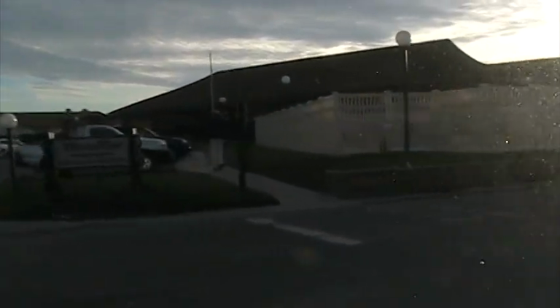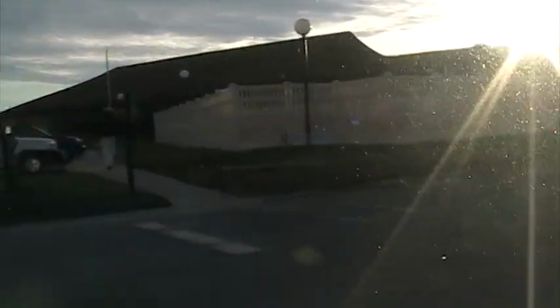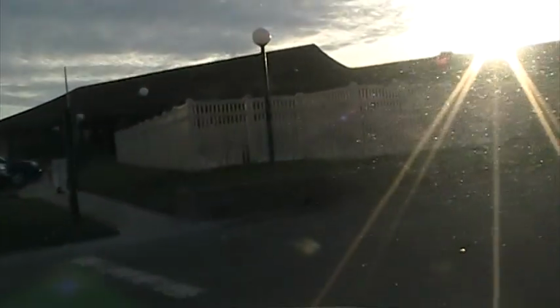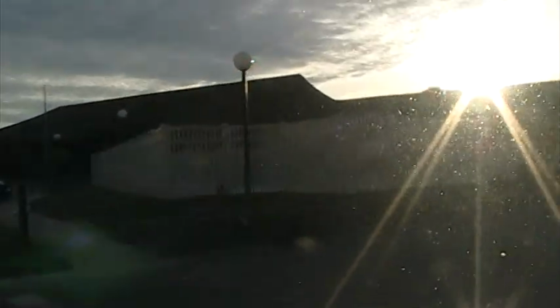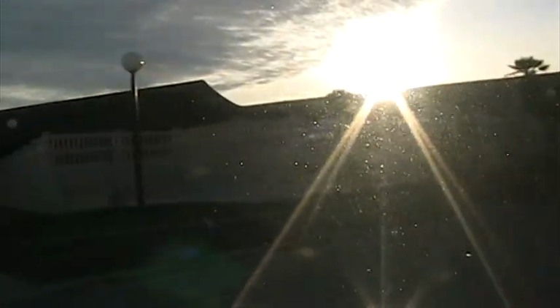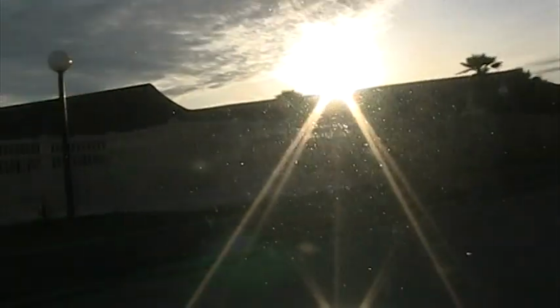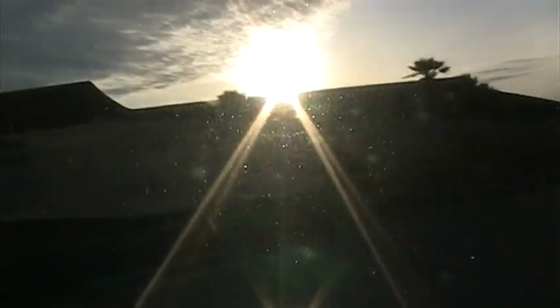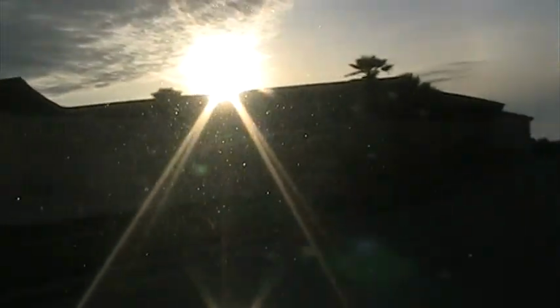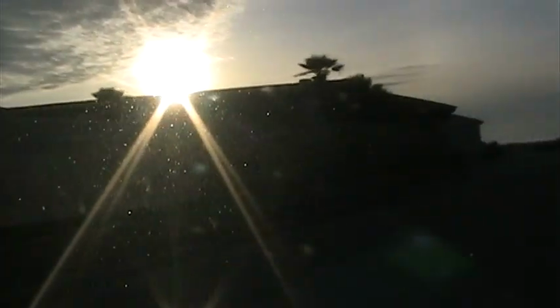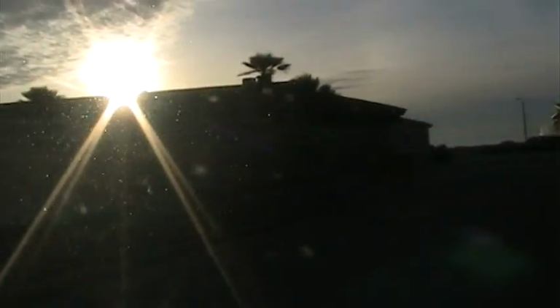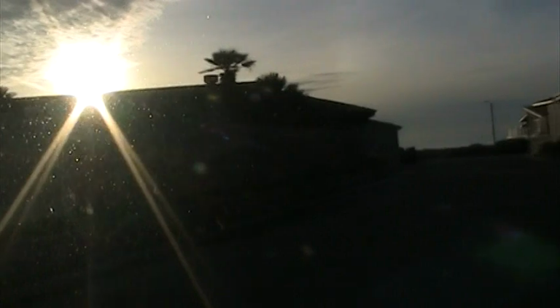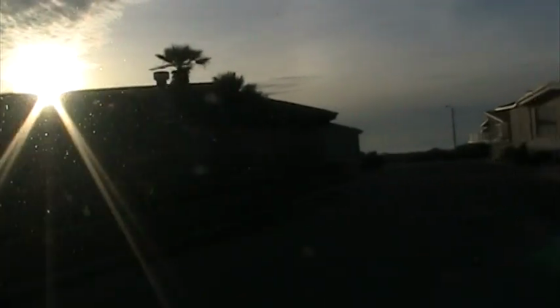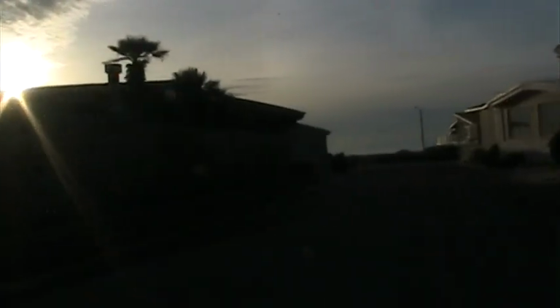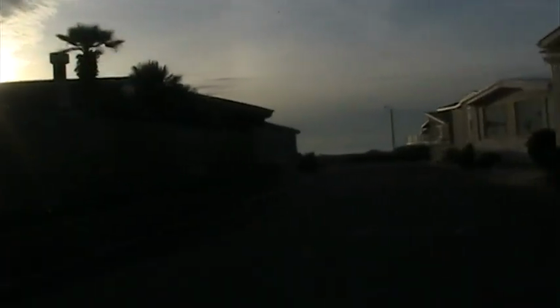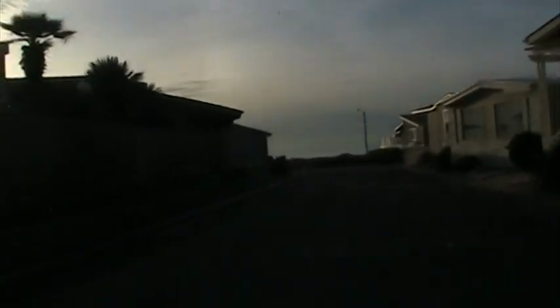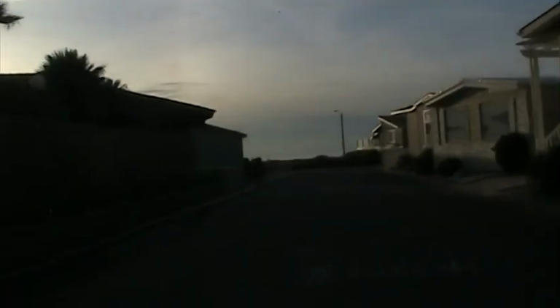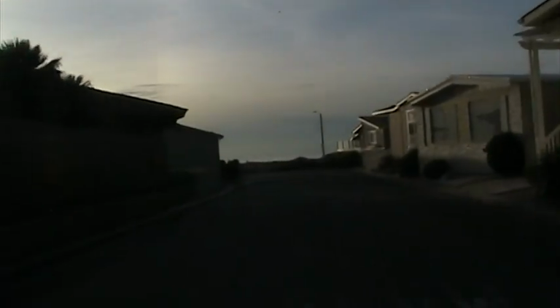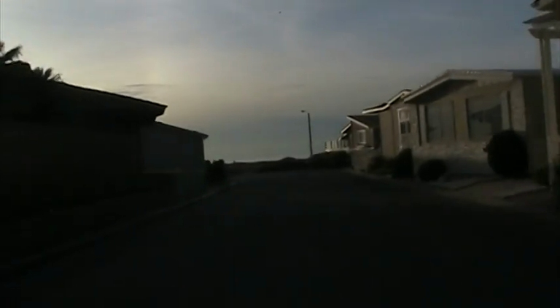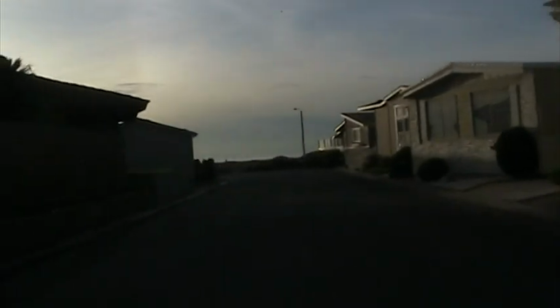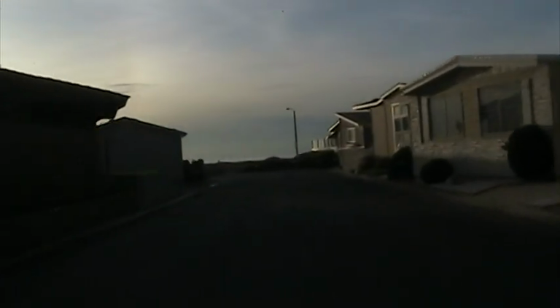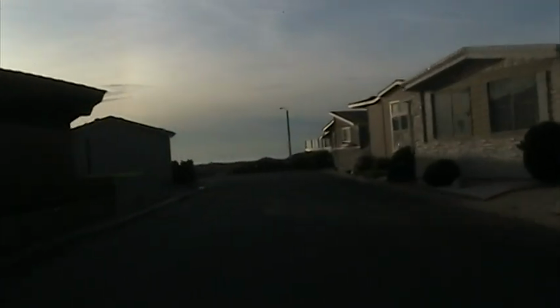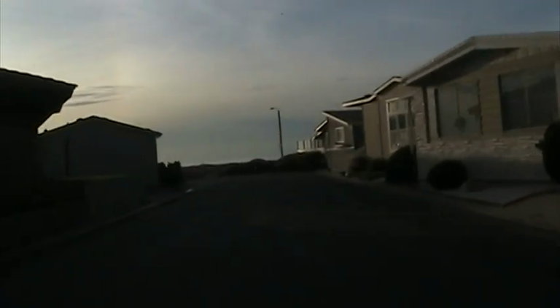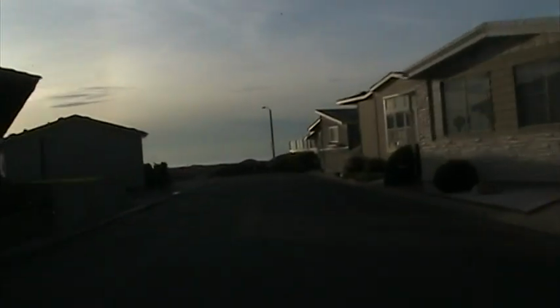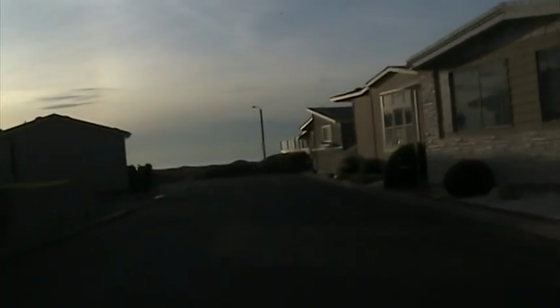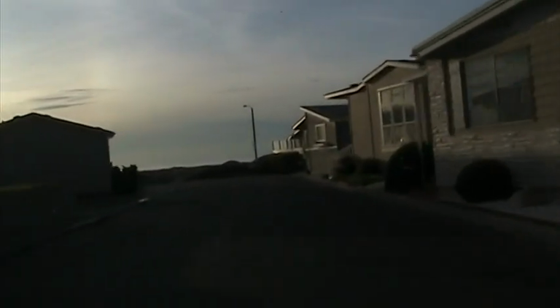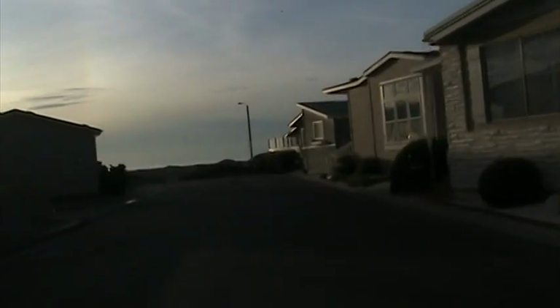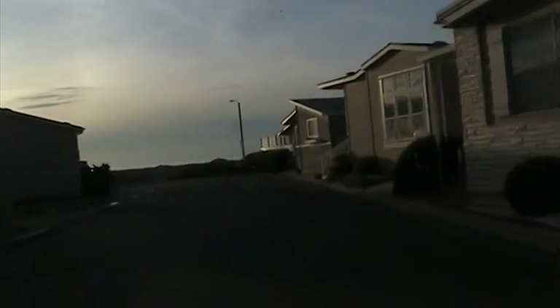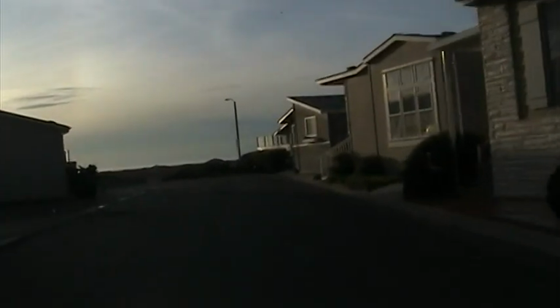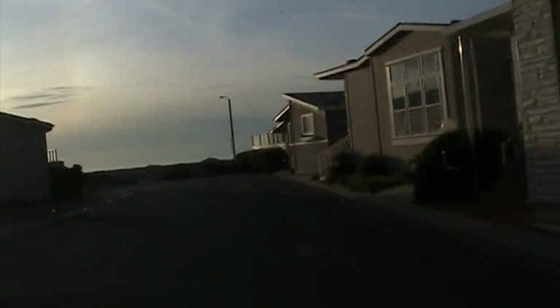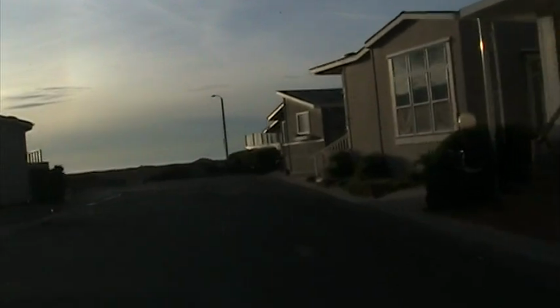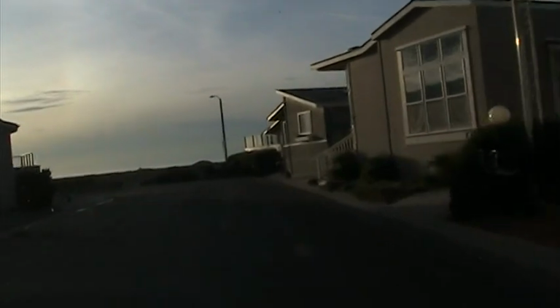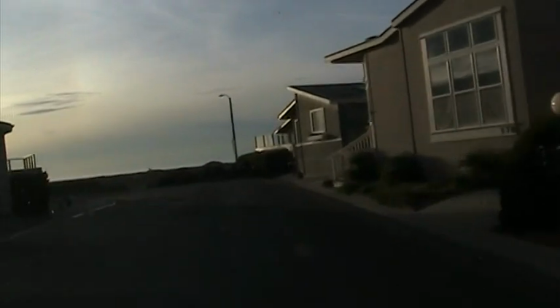If you take a look here, you'll notice the sunset. The sunset always sets in the west, and yes, that is the beach.